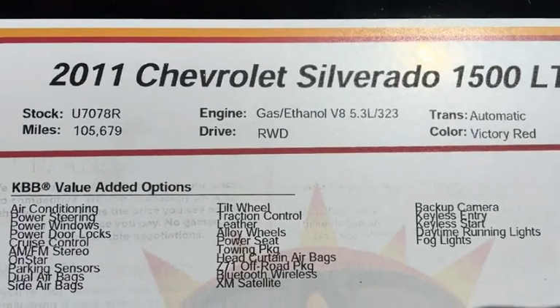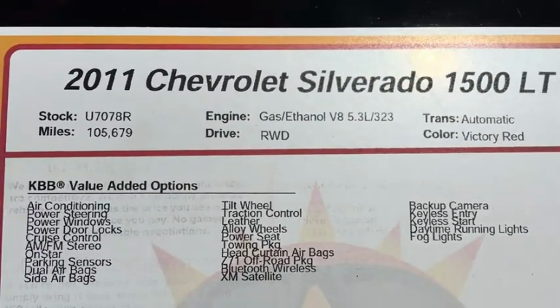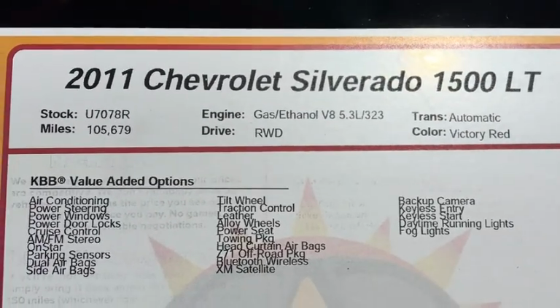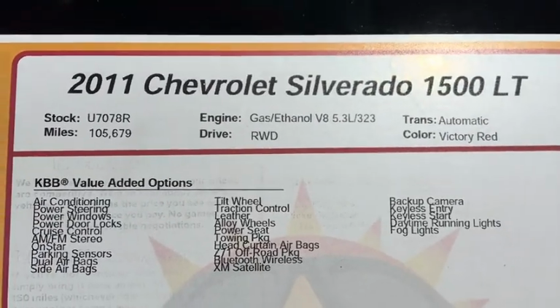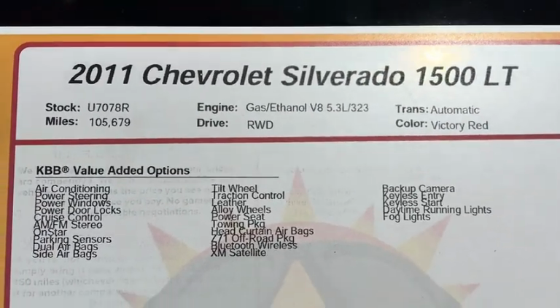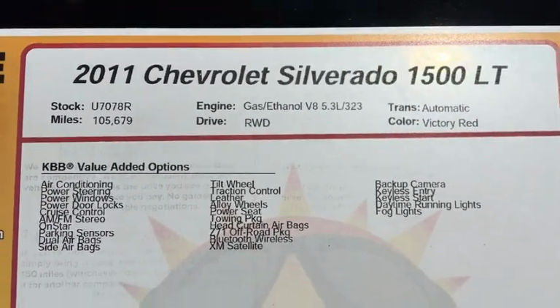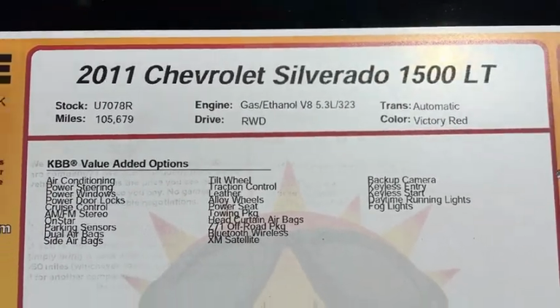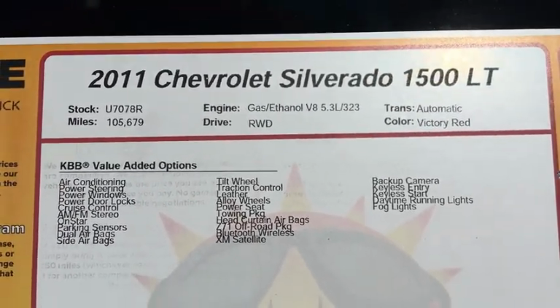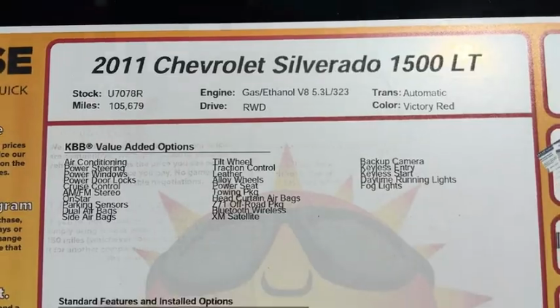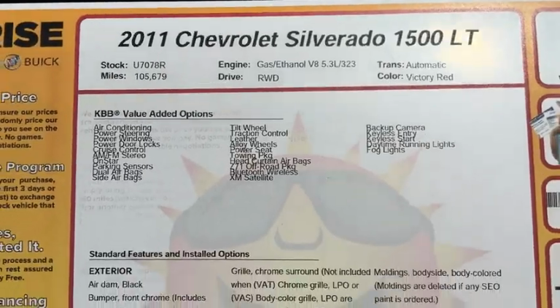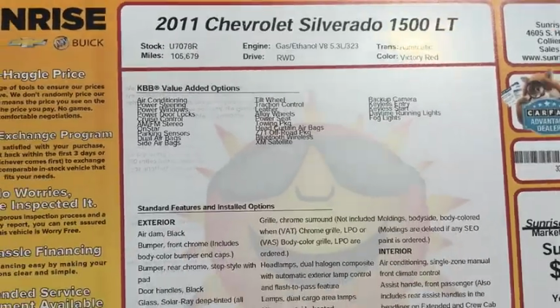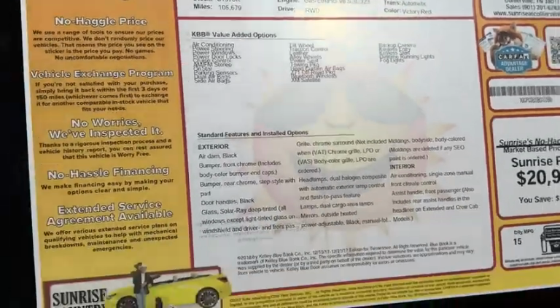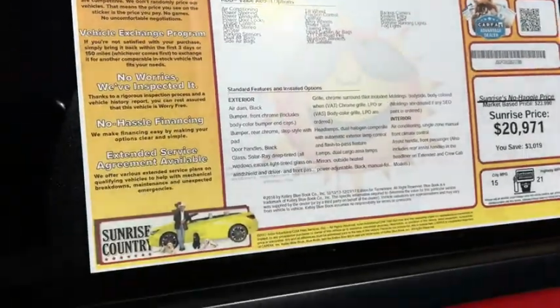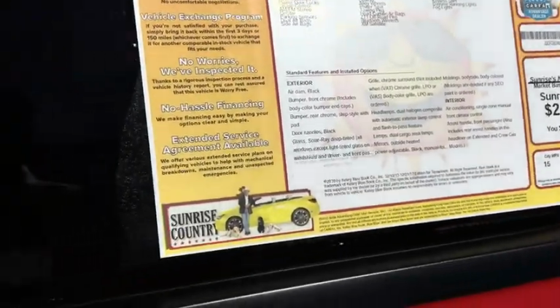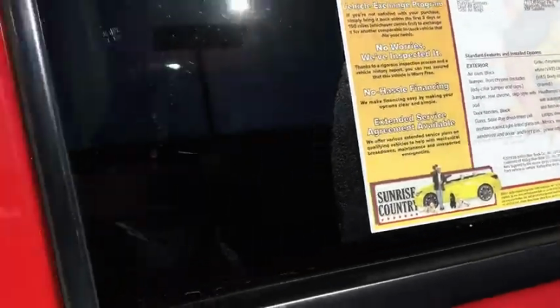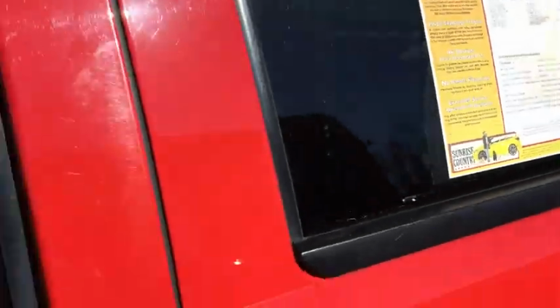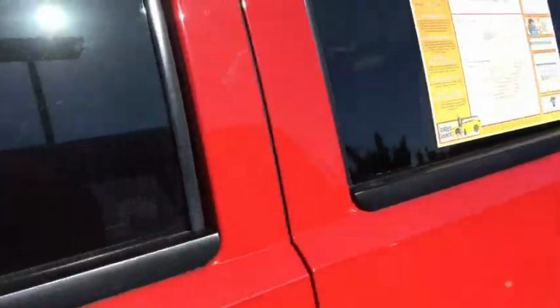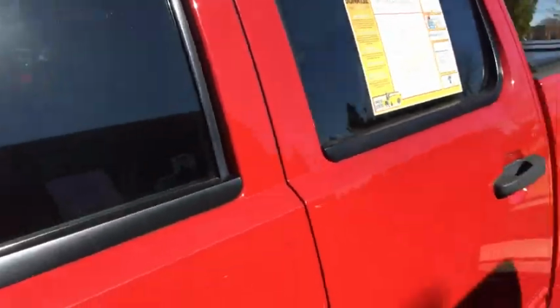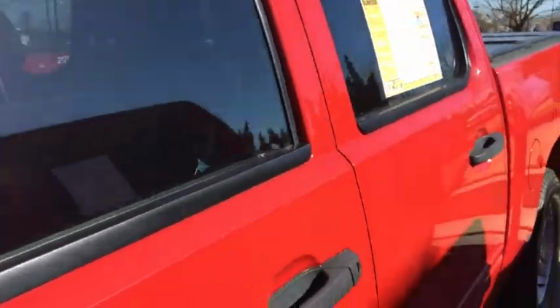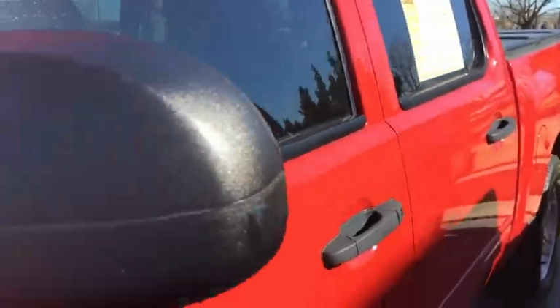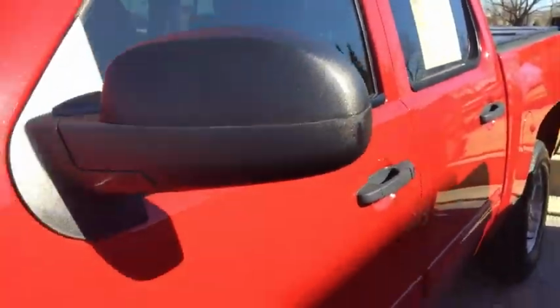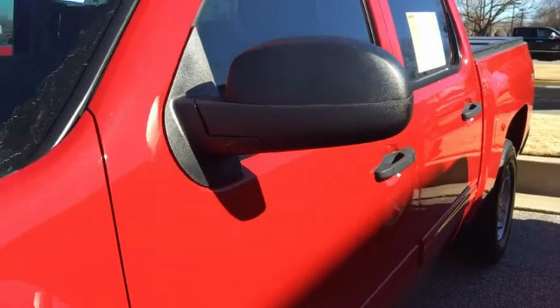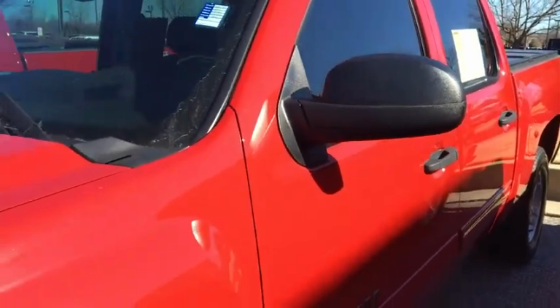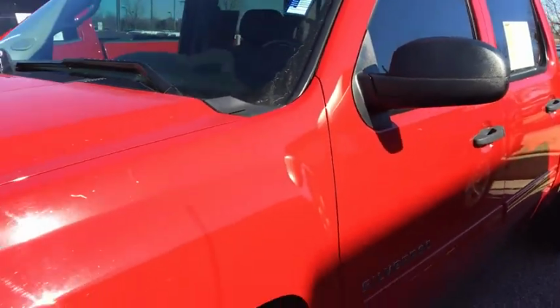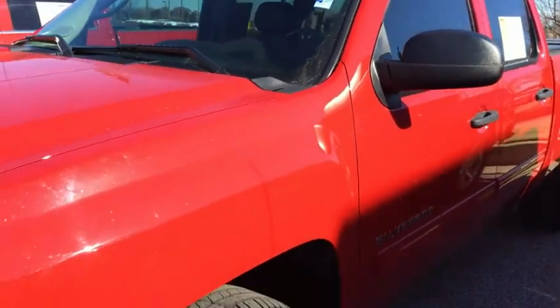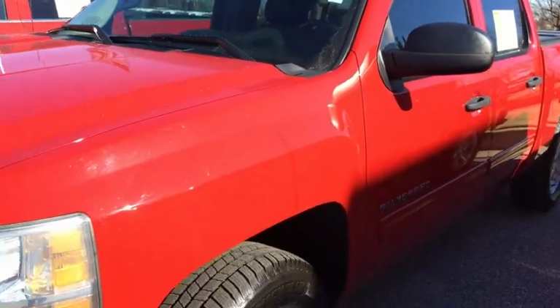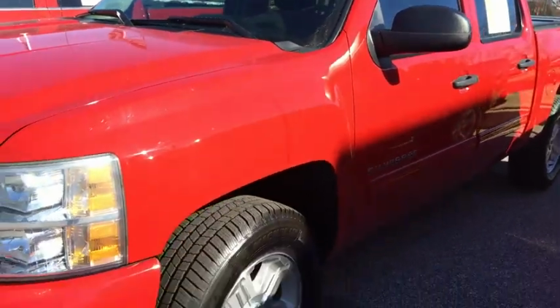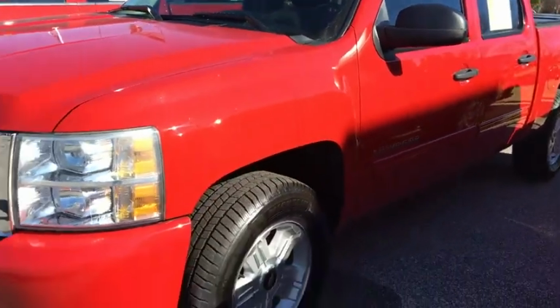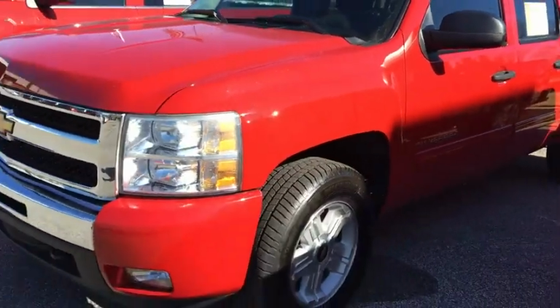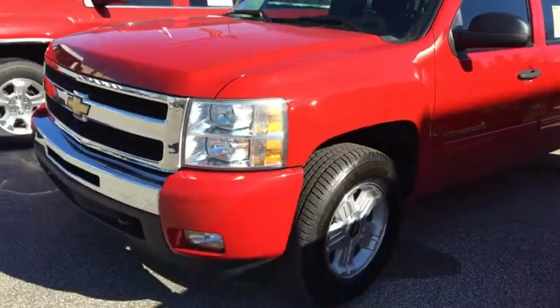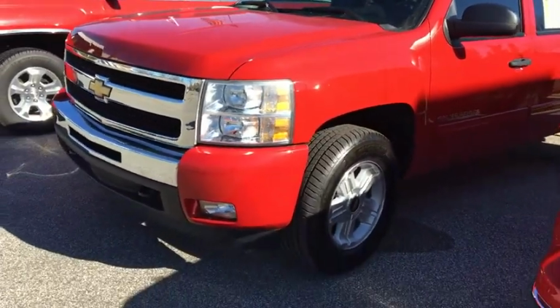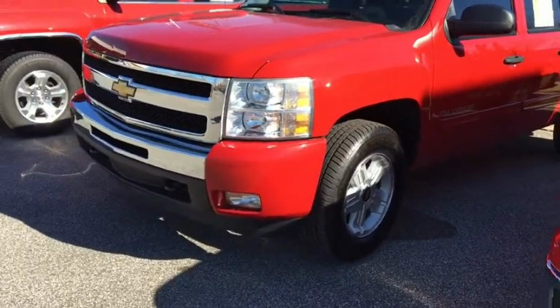2011 Chevy Silverado, stock number U7078R. This vehicle has 105,000 miles on it. It is your LT trim level. It's a Z71 two-wheel drive vehicle.